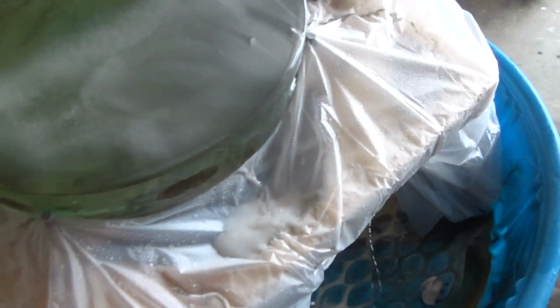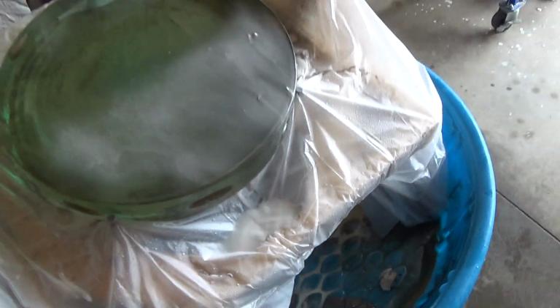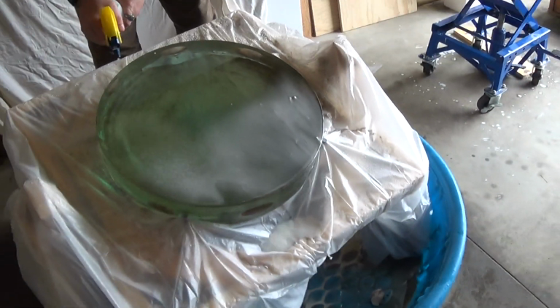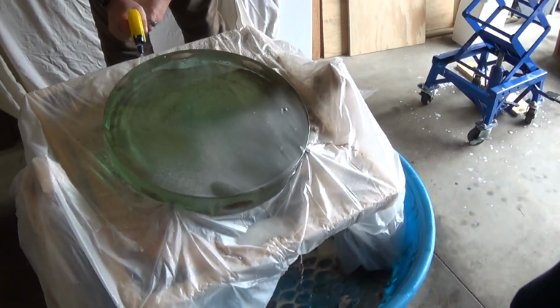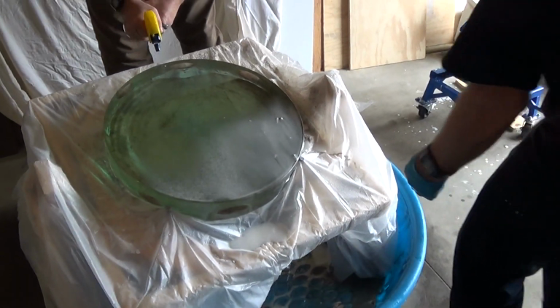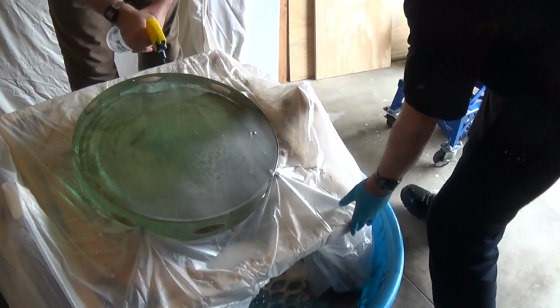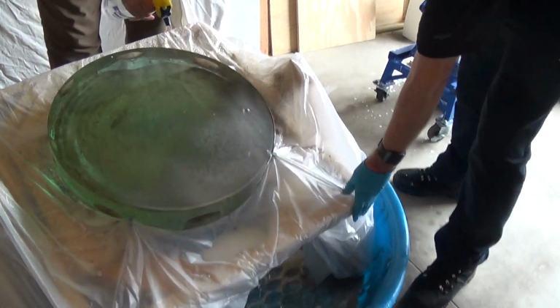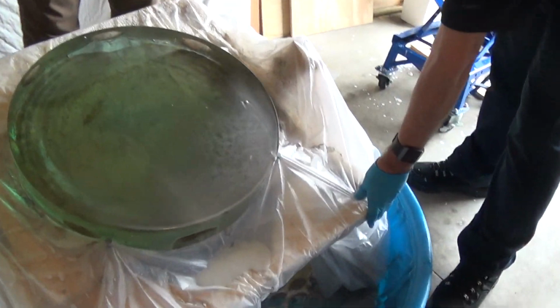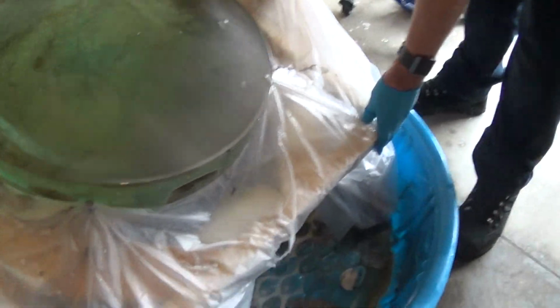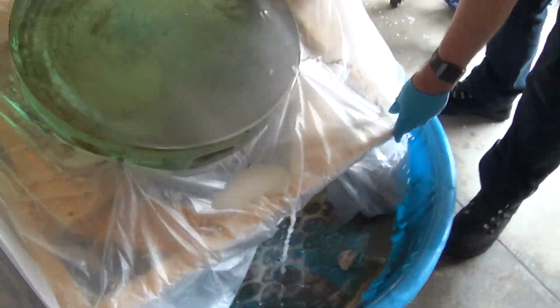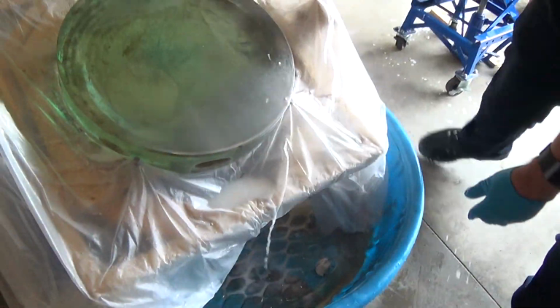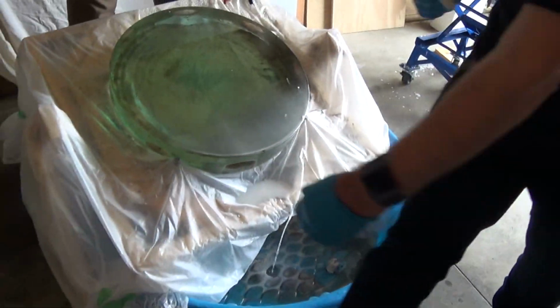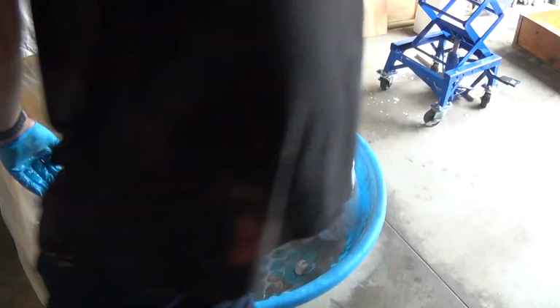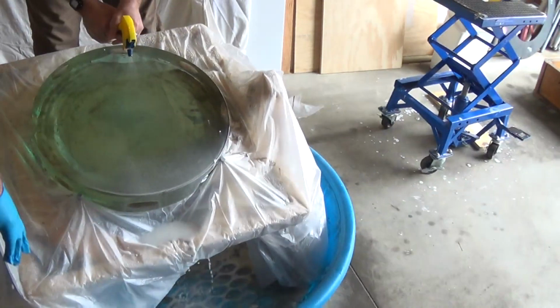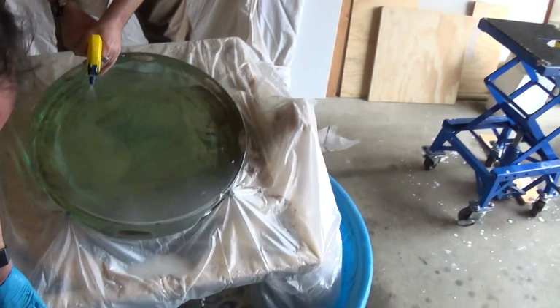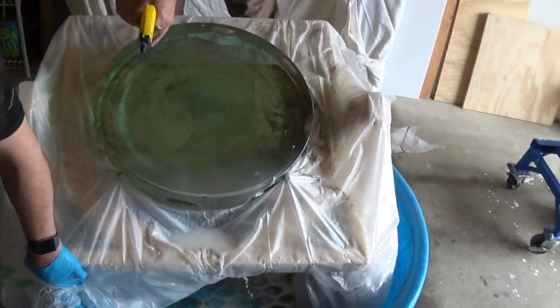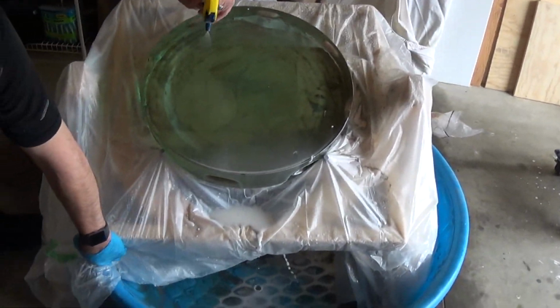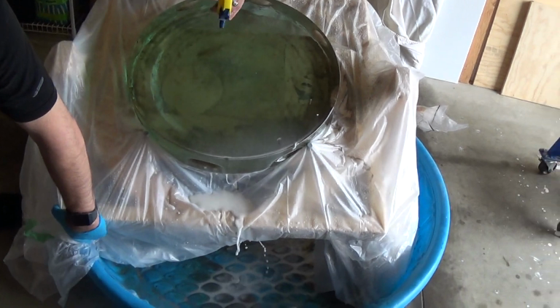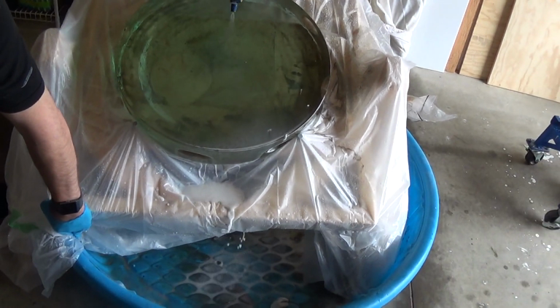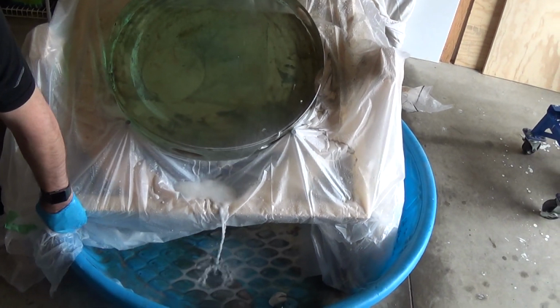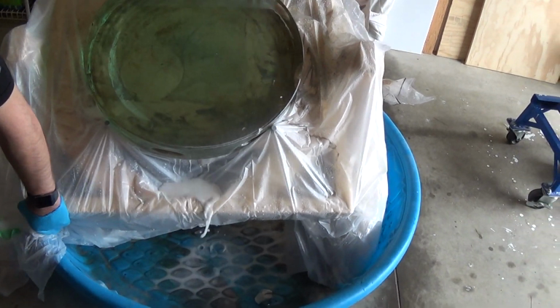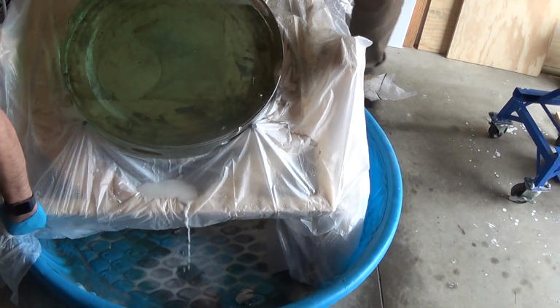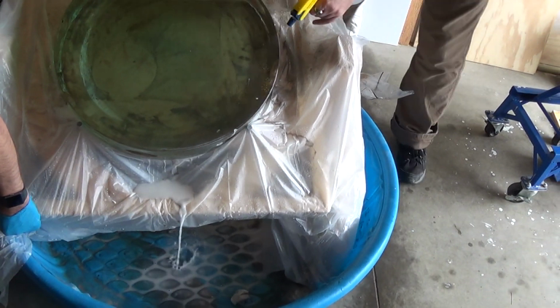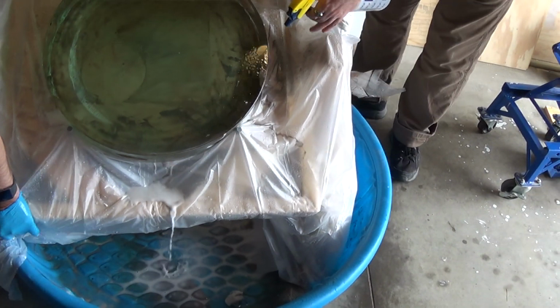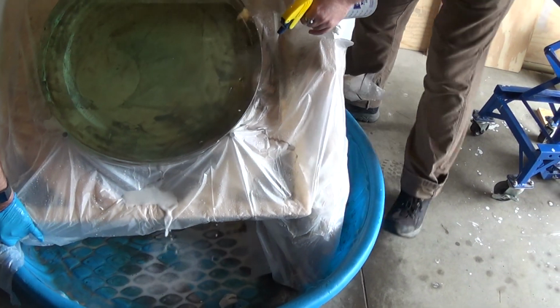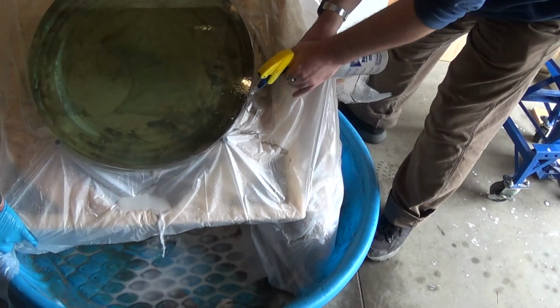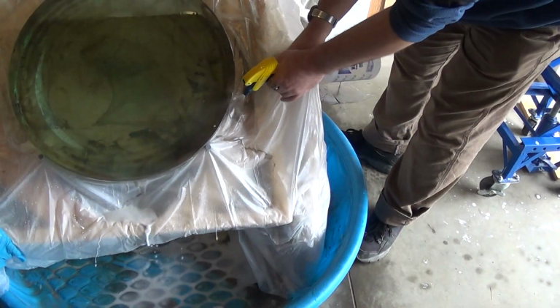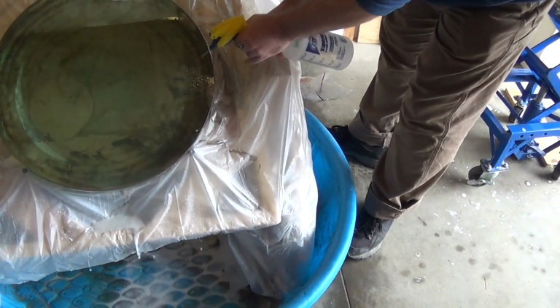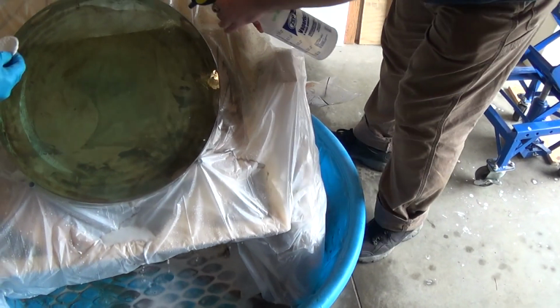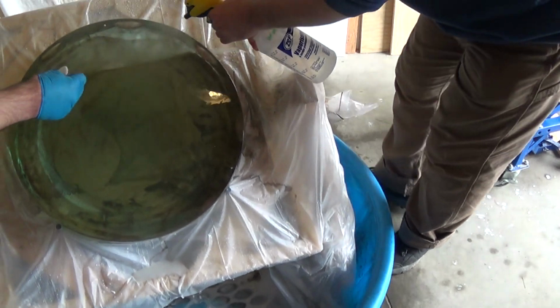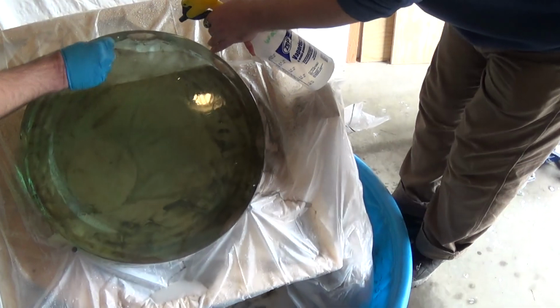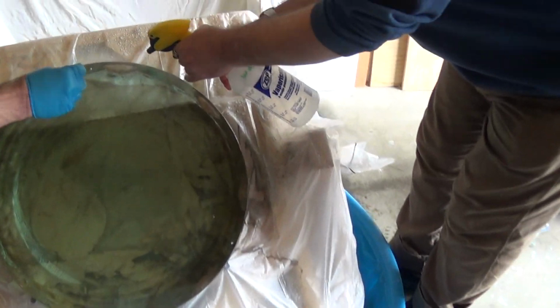Here, could you do the tipping so I can video it? You have to do it over here because it gets caught on that edge. So we're catching all of the... Perfect. That's good. That's good enough.